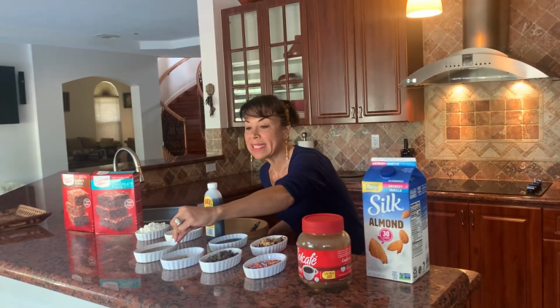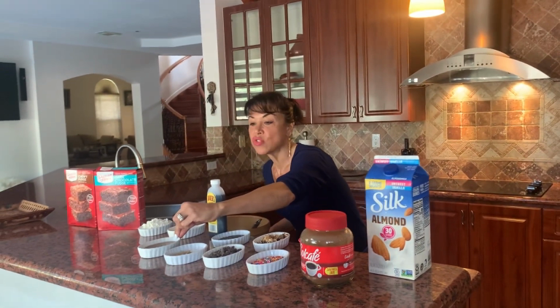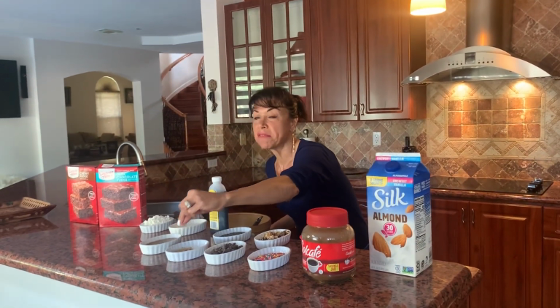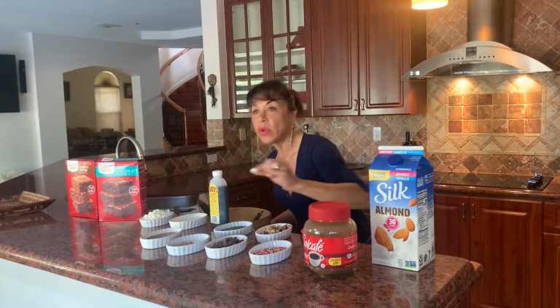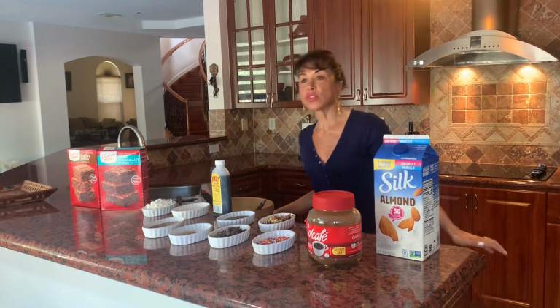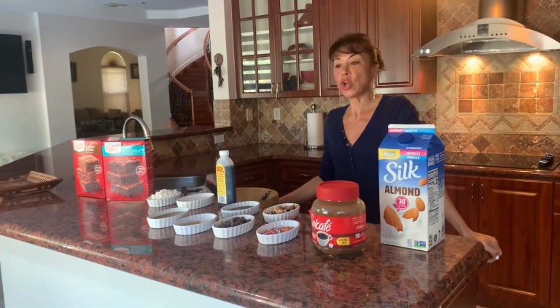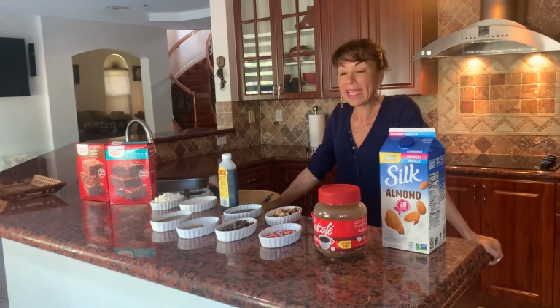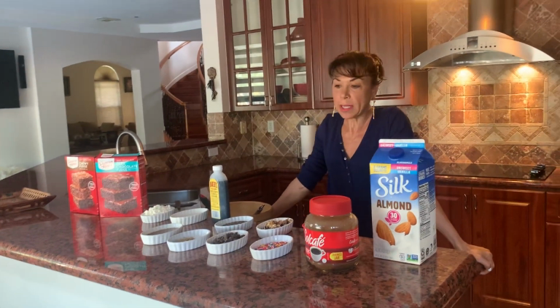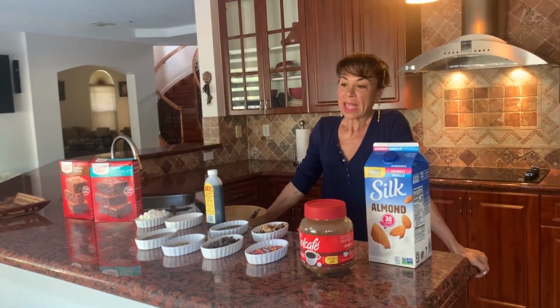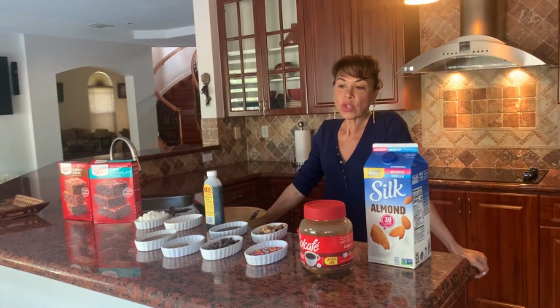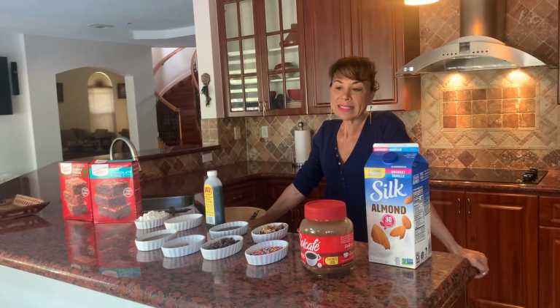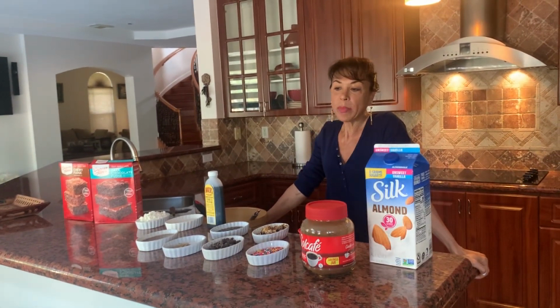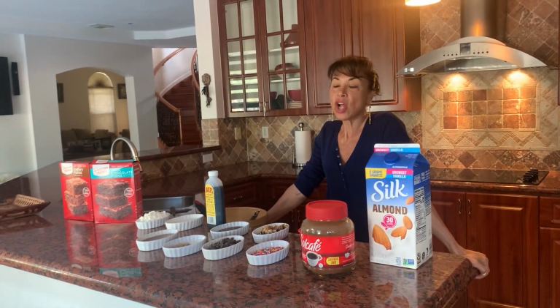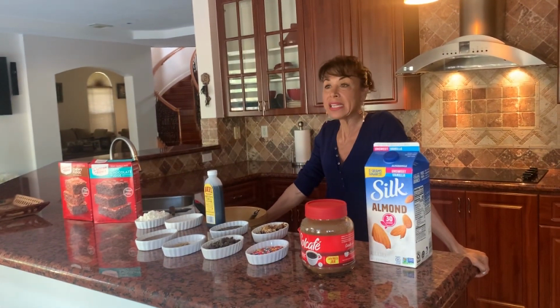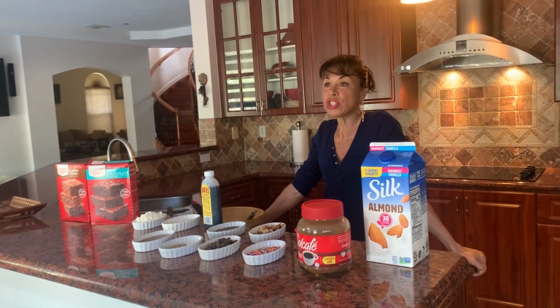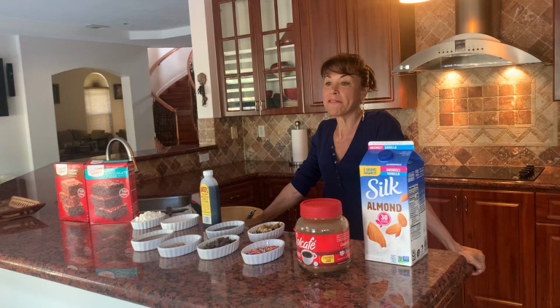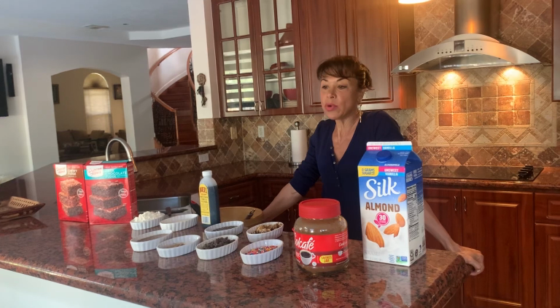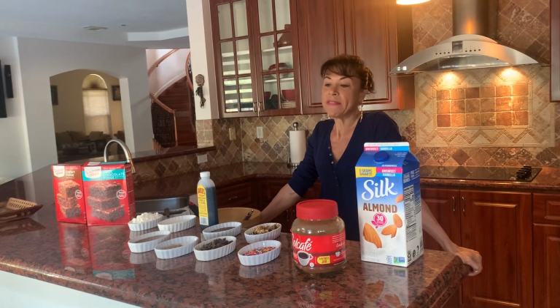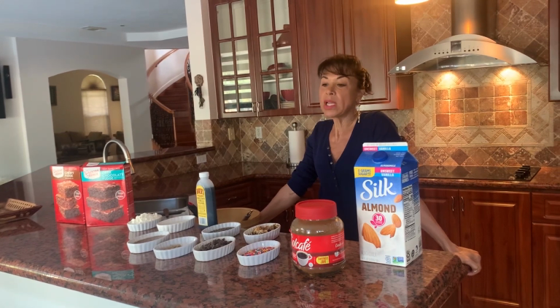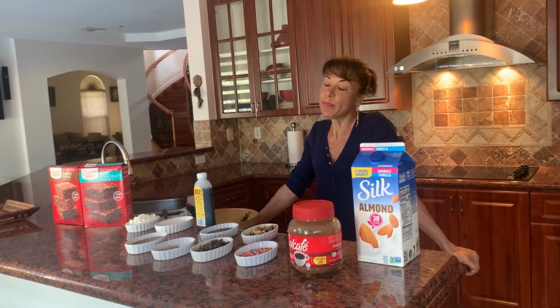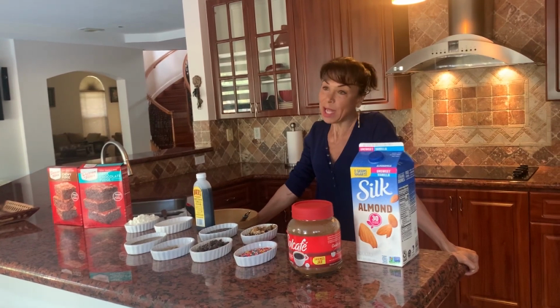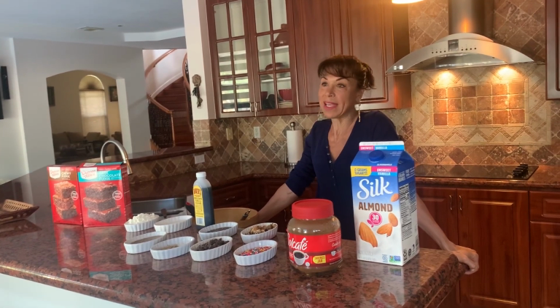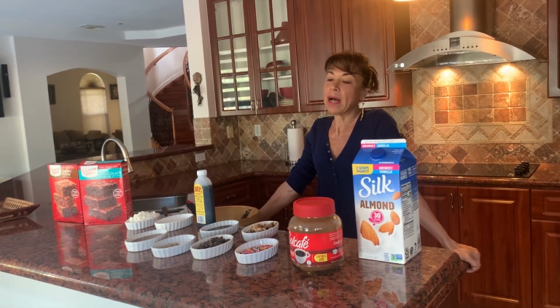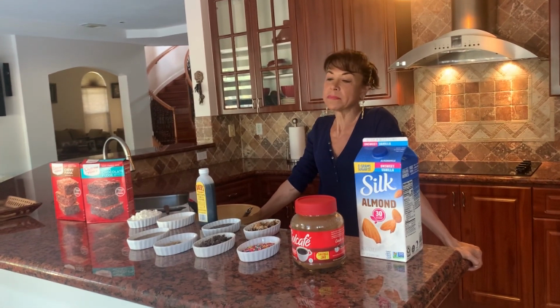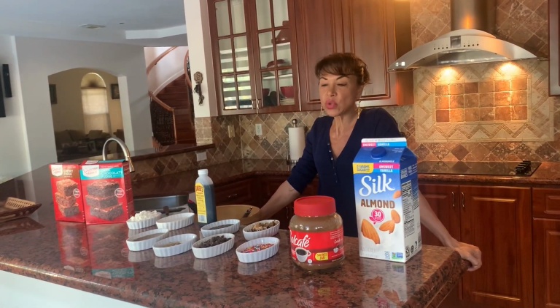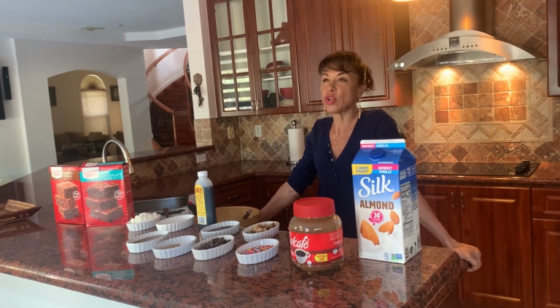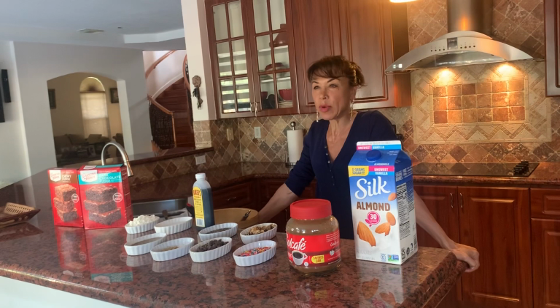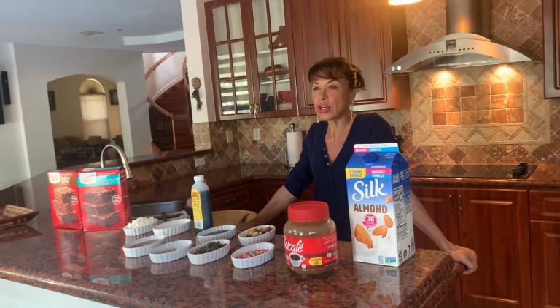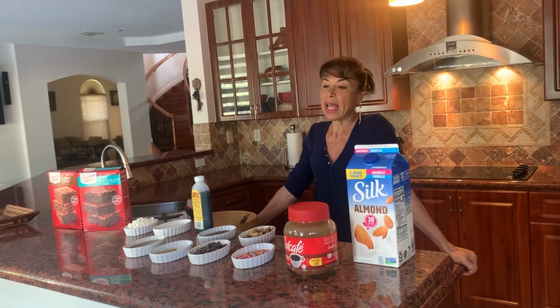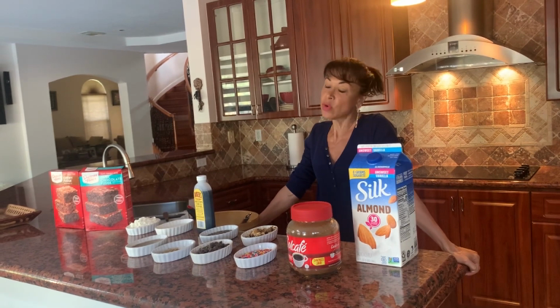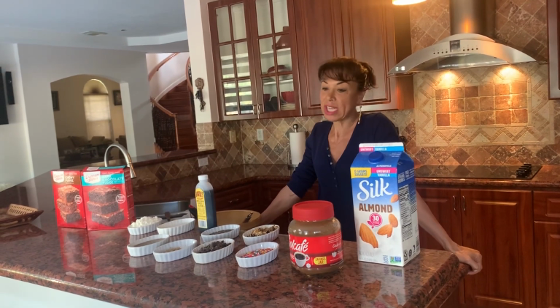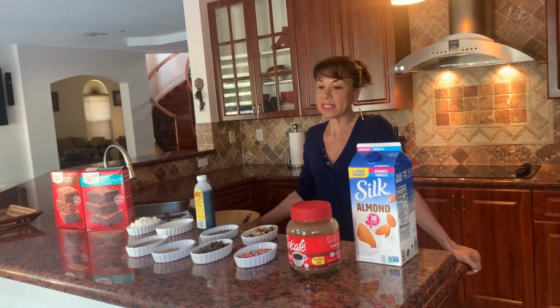Flaxseed is rich in fiber and also rich in omega-3. It also has a property called lignin, which is a fiber that may help with cholesterol, your blood pressure, and of course your digestive system.